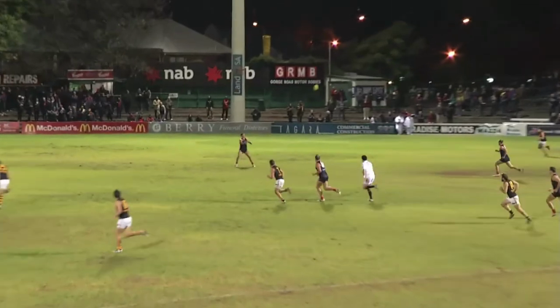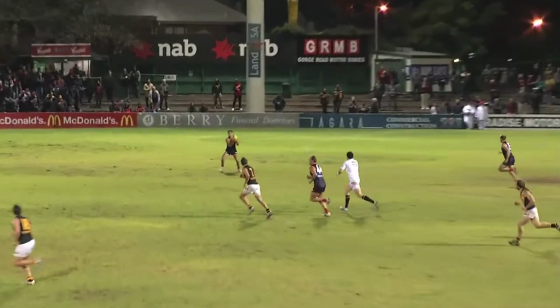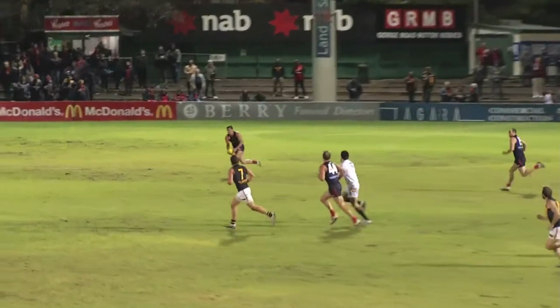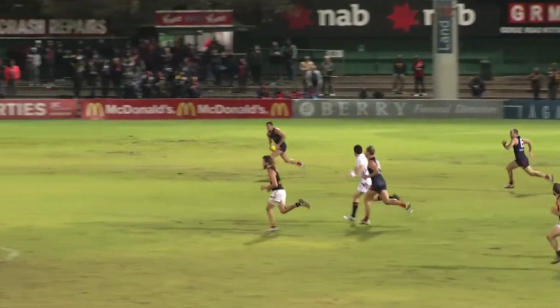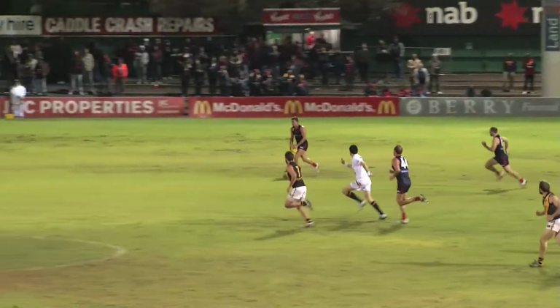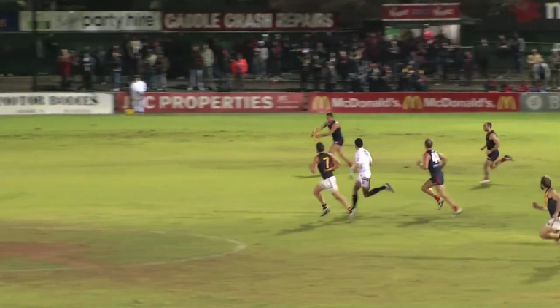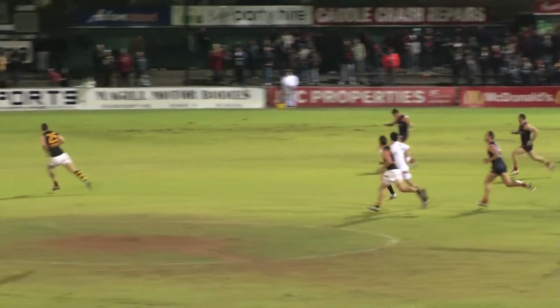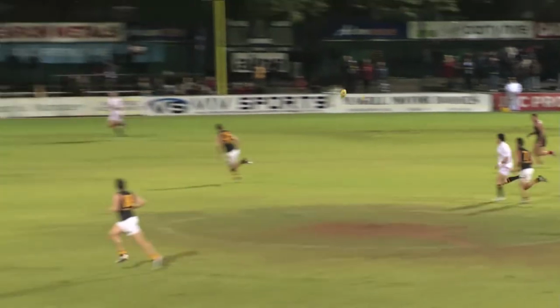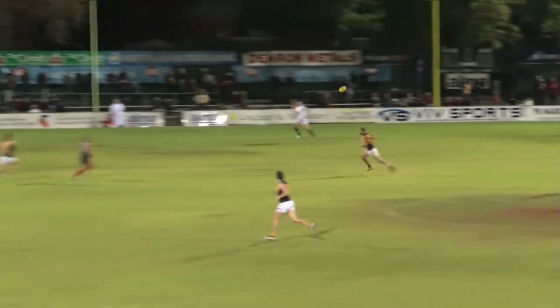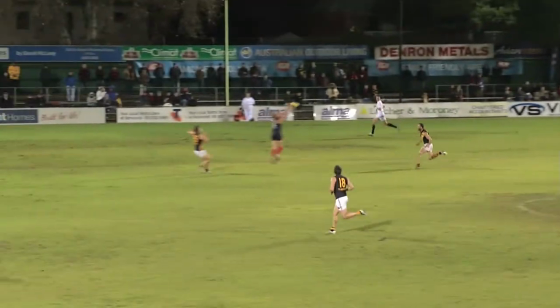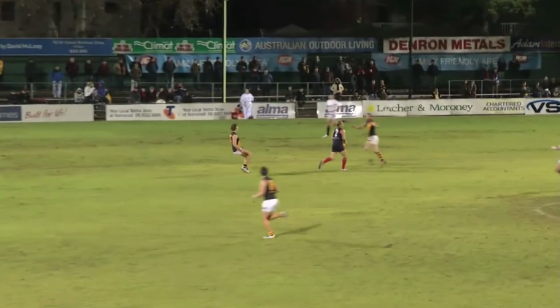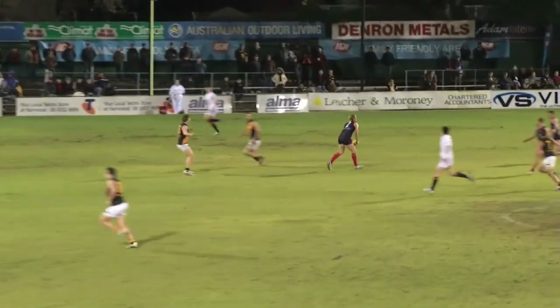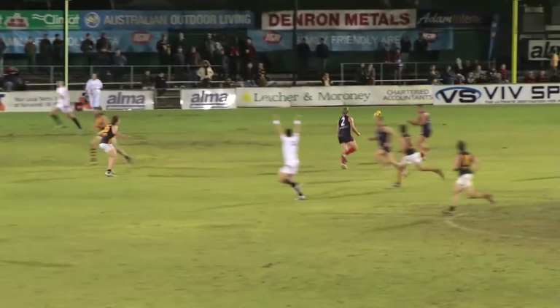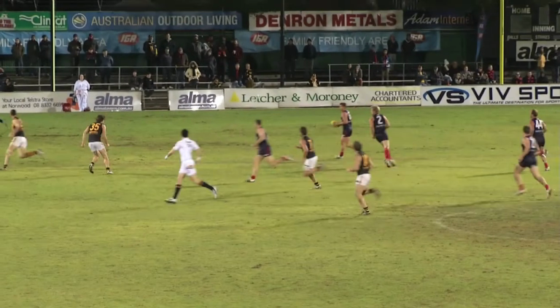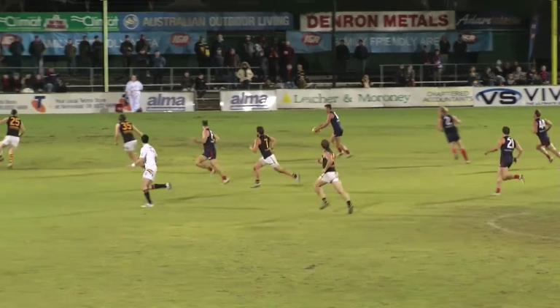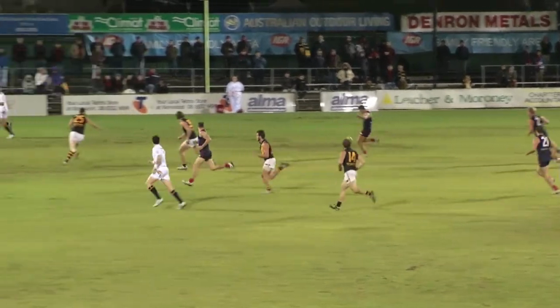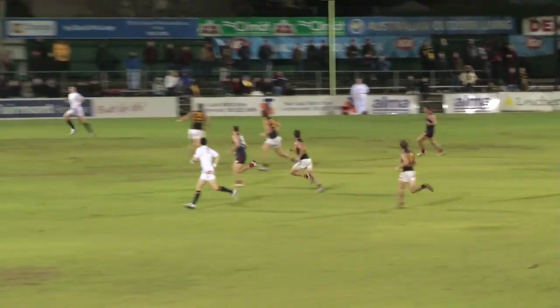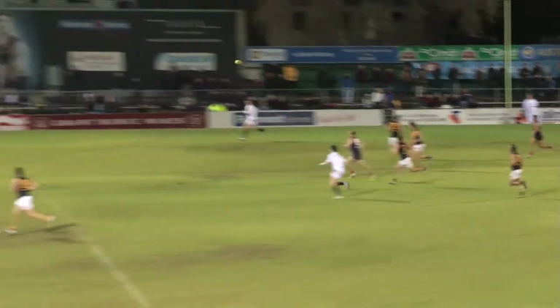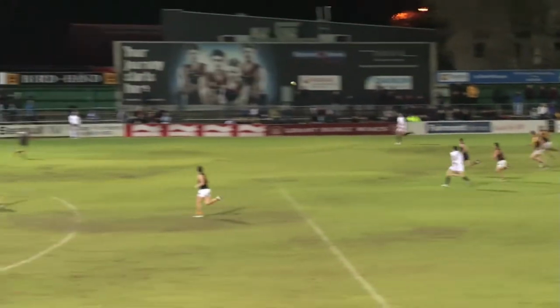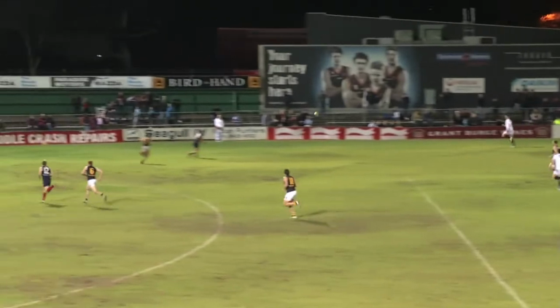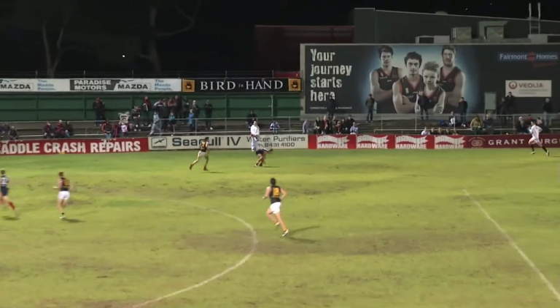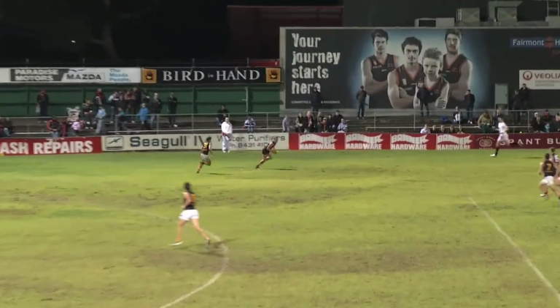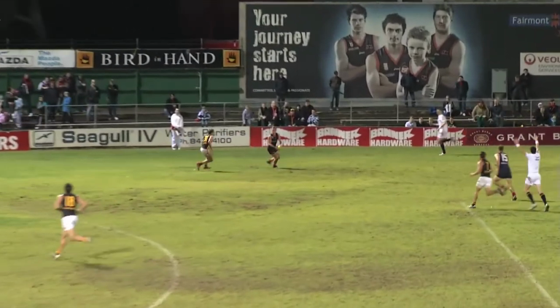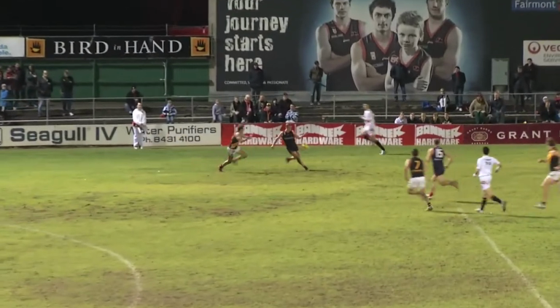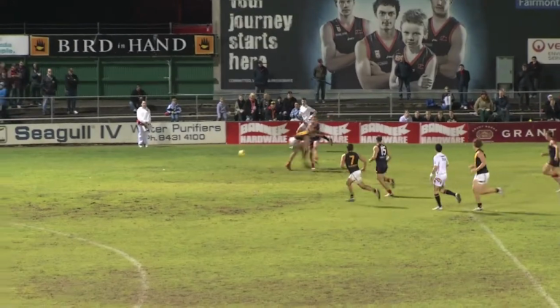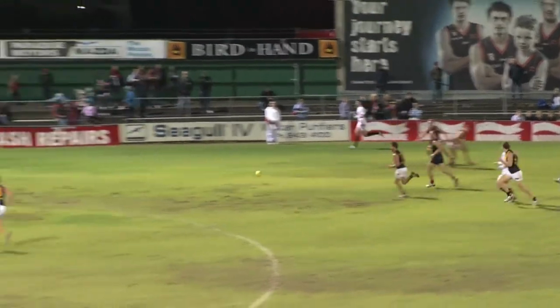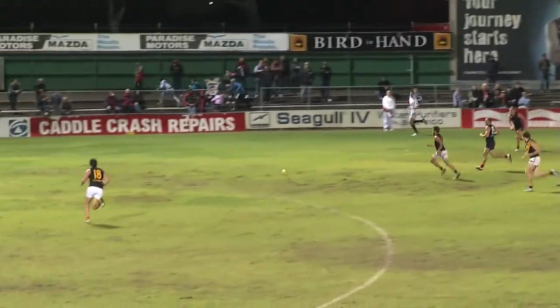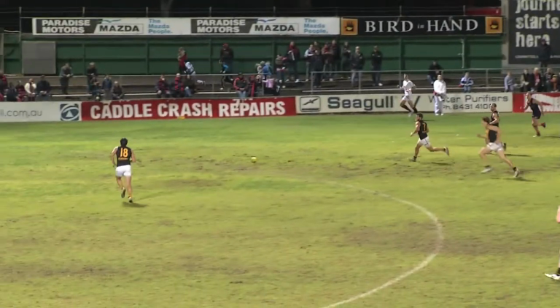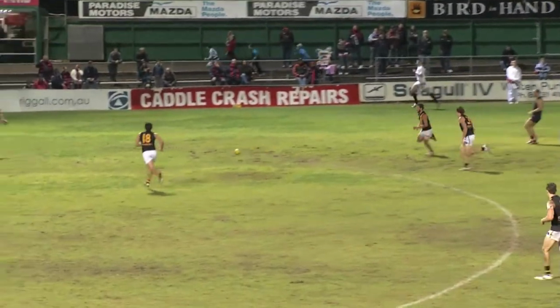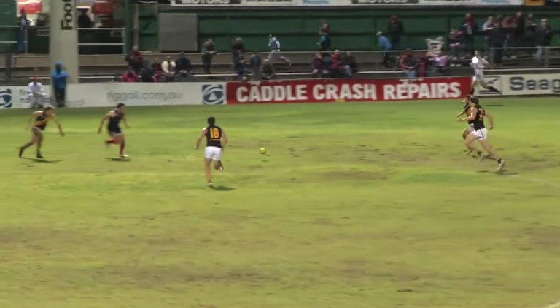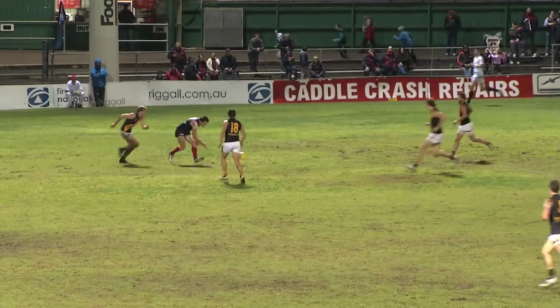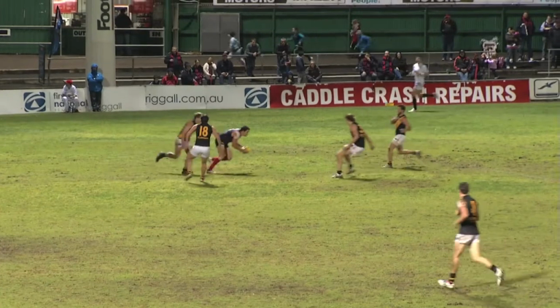Grigg has some time and space on that left foot, he'll kick to half forward. Nice lead up by Warren, takes the mark, gives a handball back to Grigg — shows he's got some skill on his right boot. Kicks to Evans, around the body, just slips at the last minute, the grubber kick inside 50.